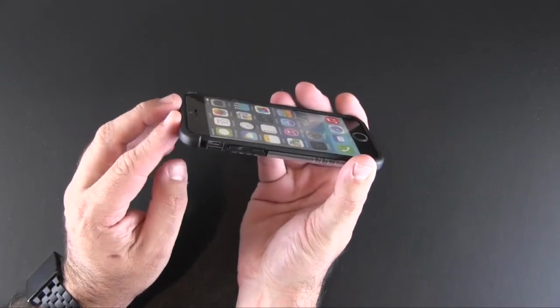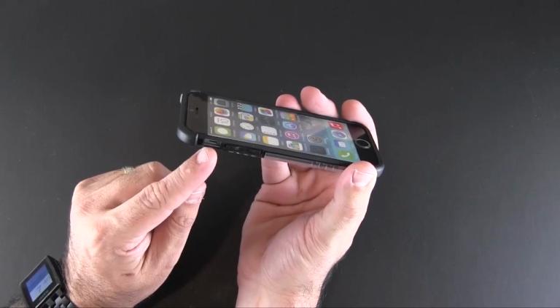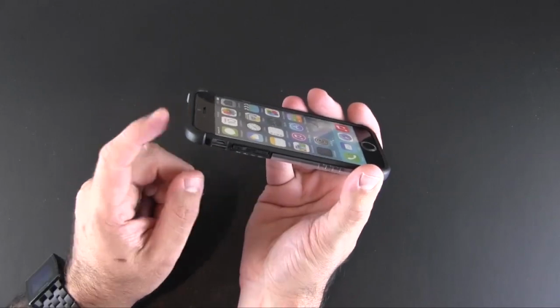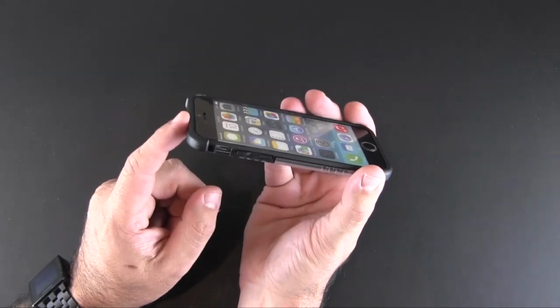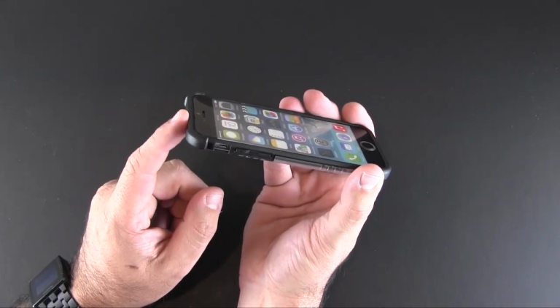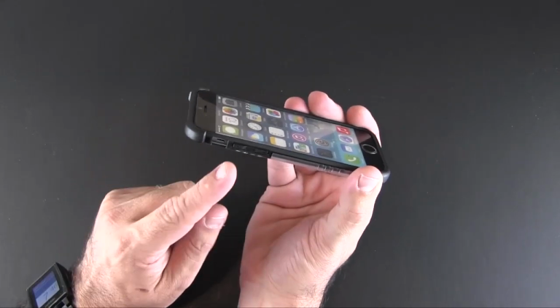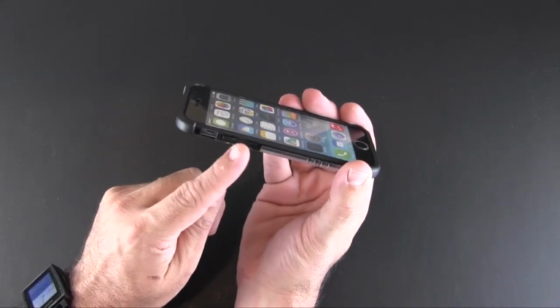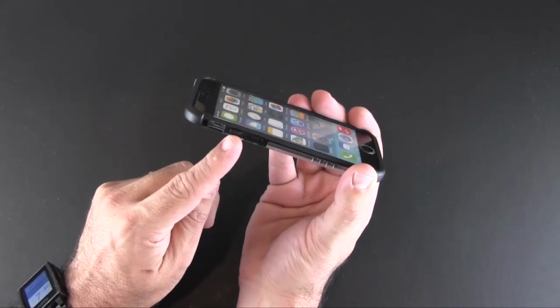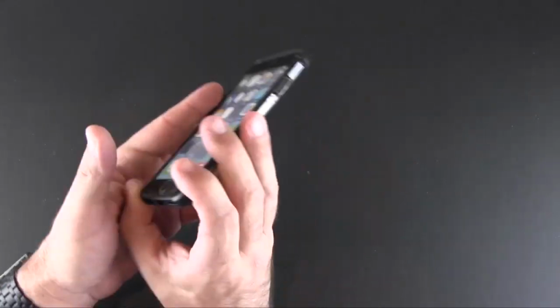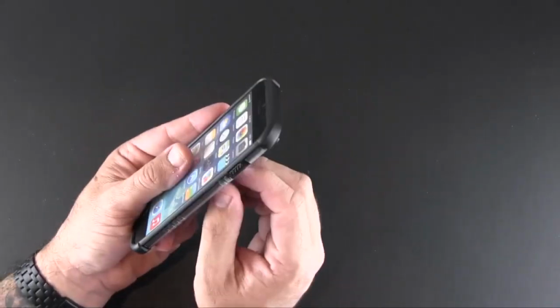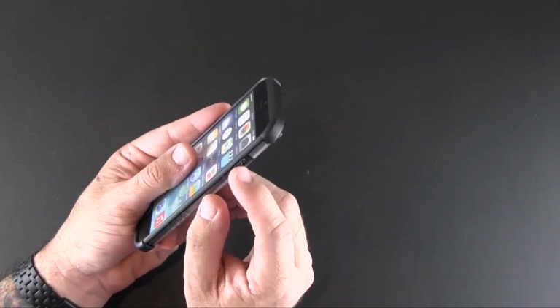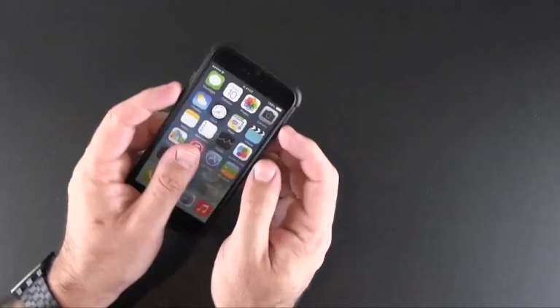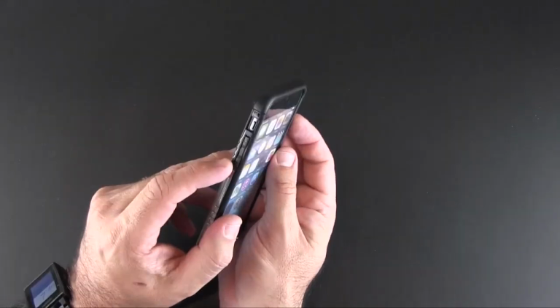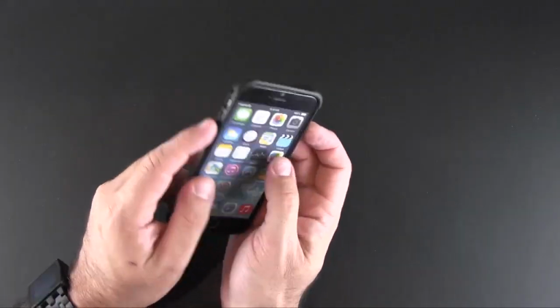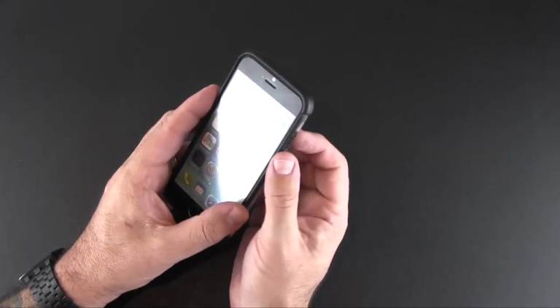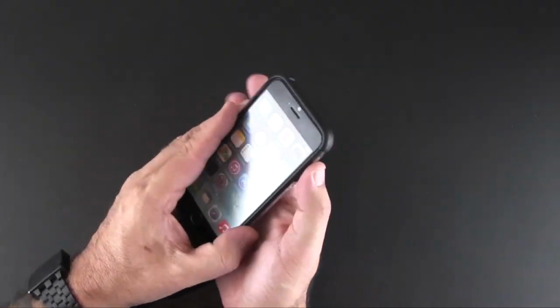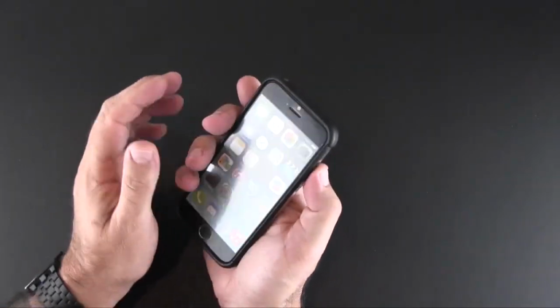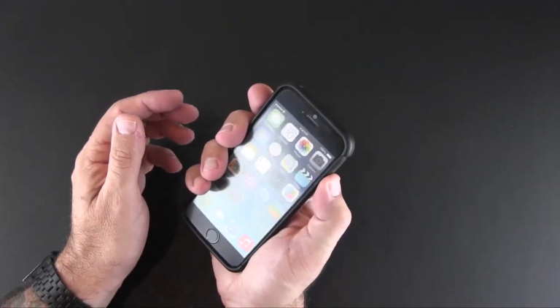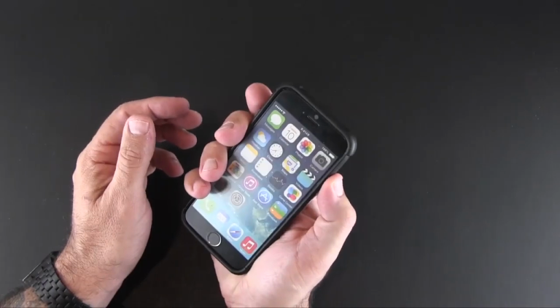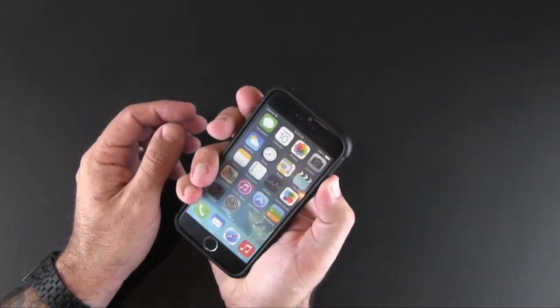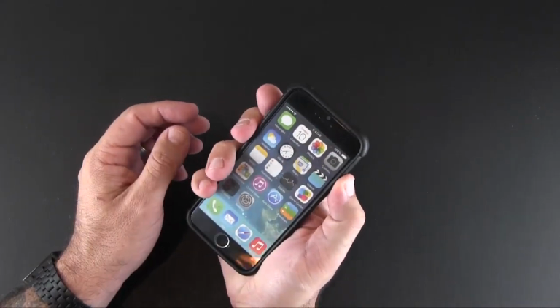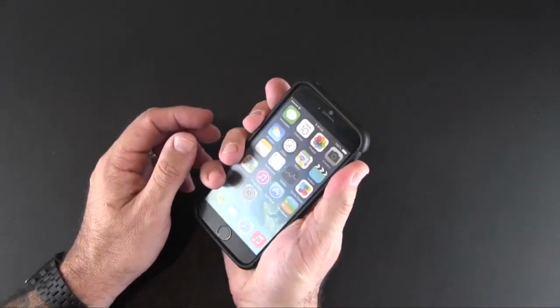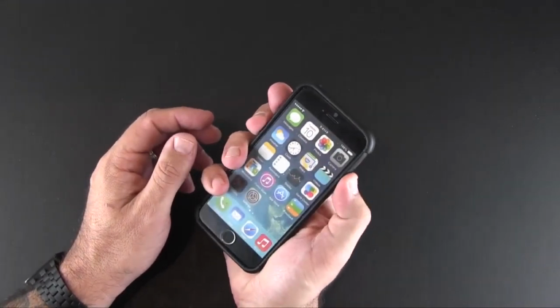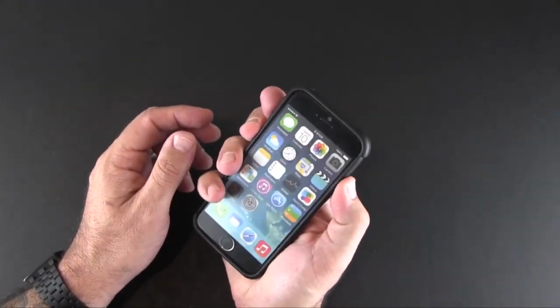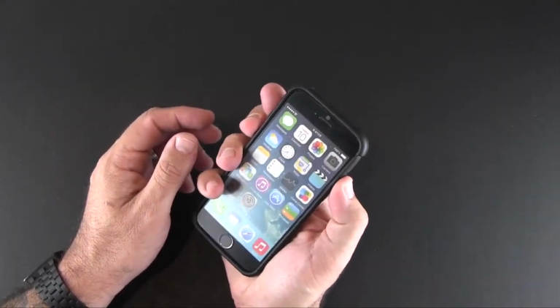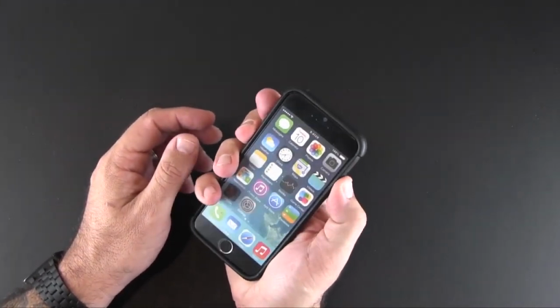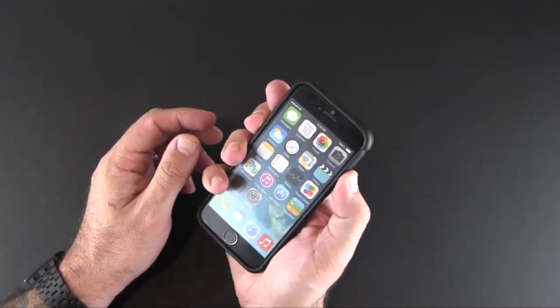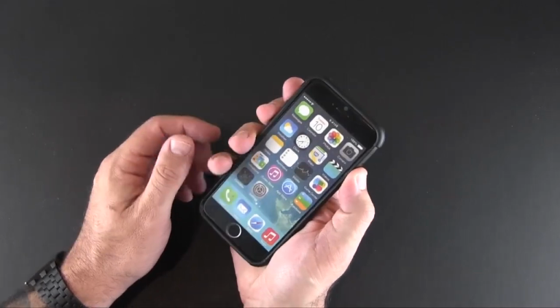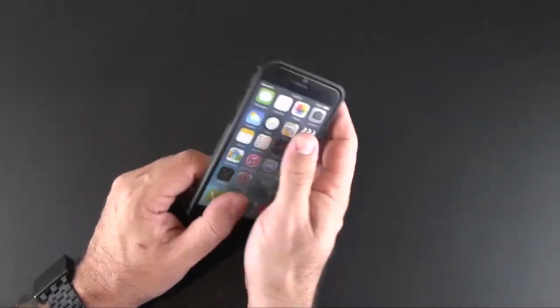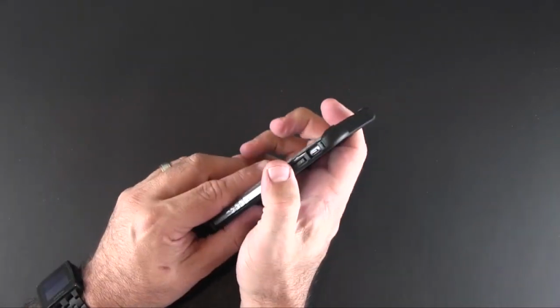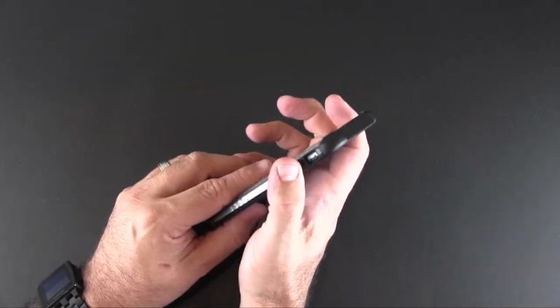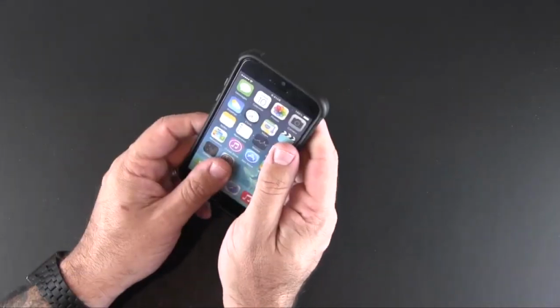On the side you've got a cutout for the mute switch. The volume up and down as well as the power switch are buttons built into the case, reinforced with more TPU, and these give a nice amount of tactile feedback when you press on them.